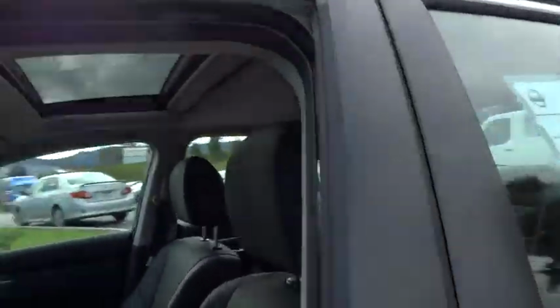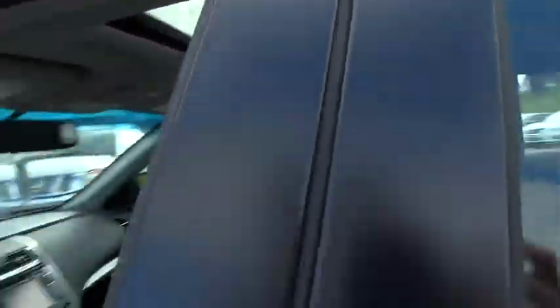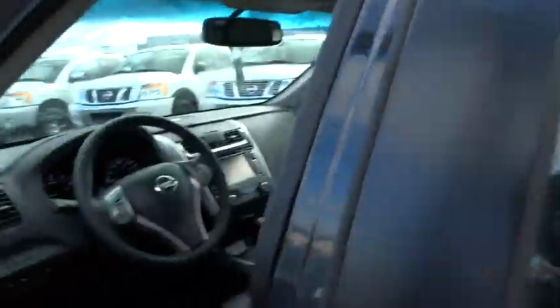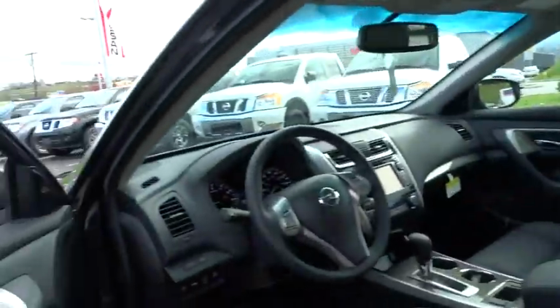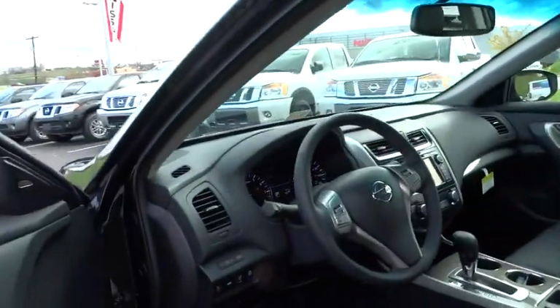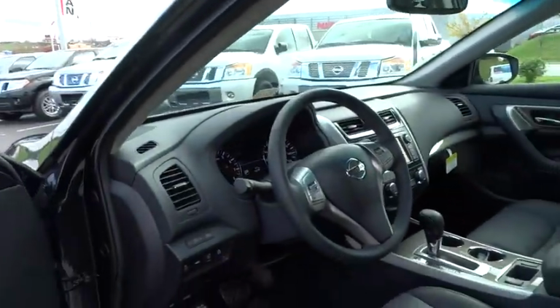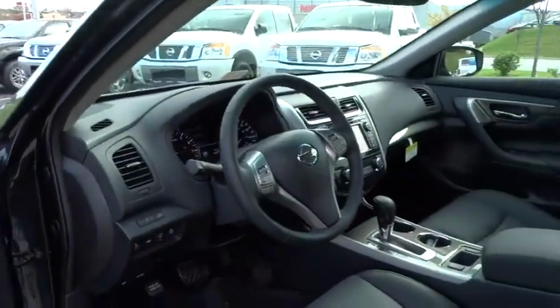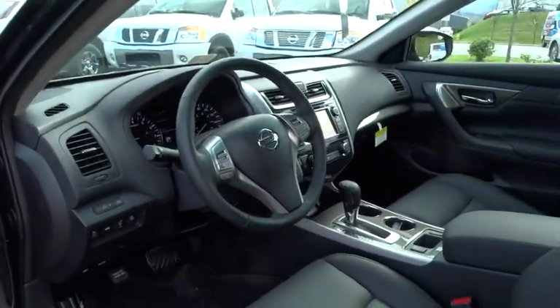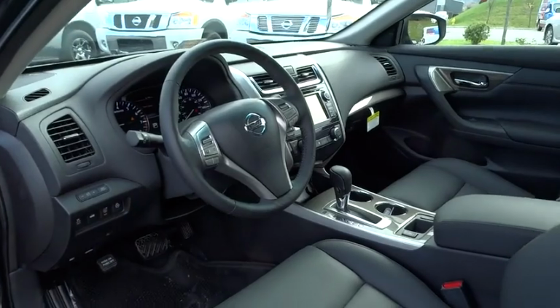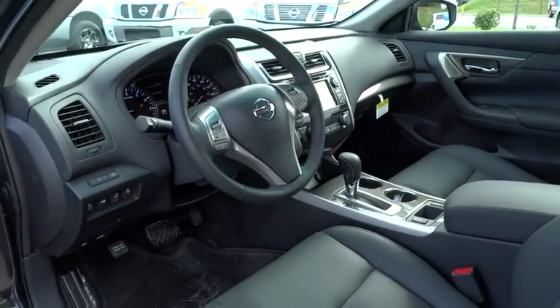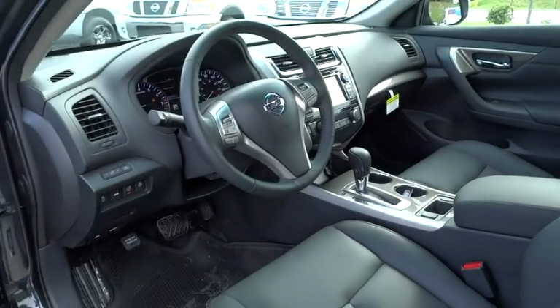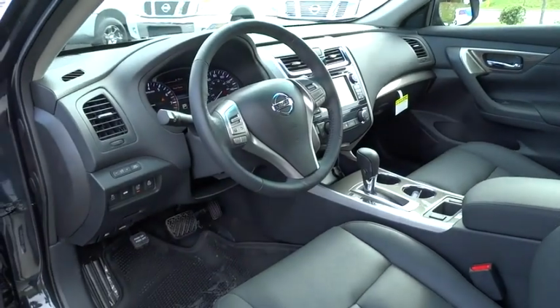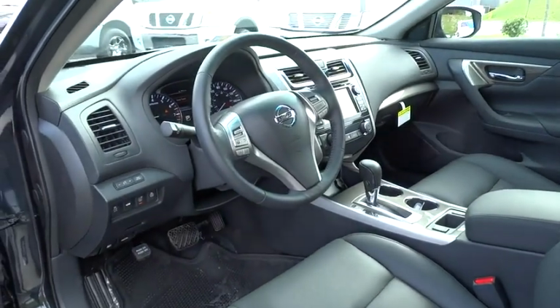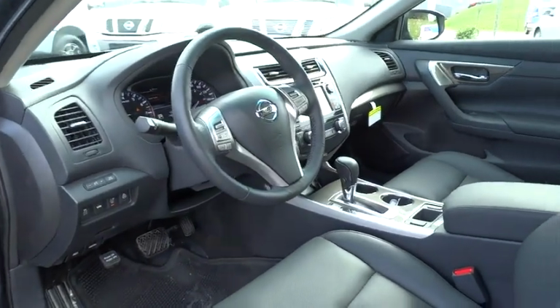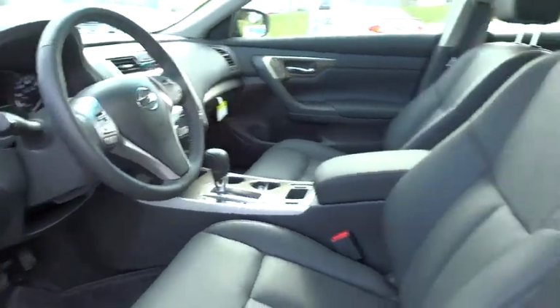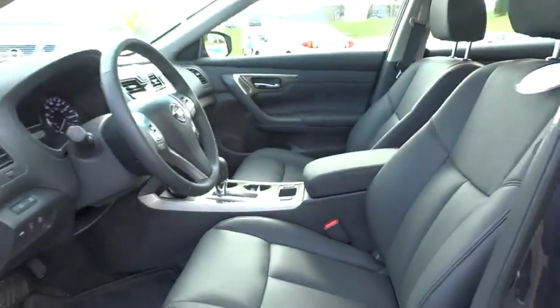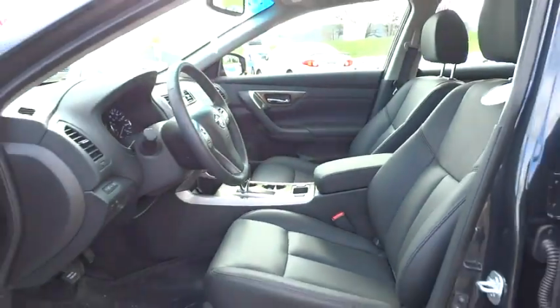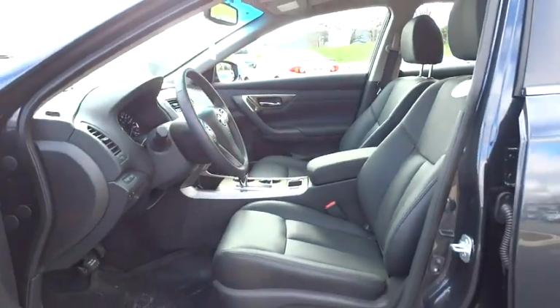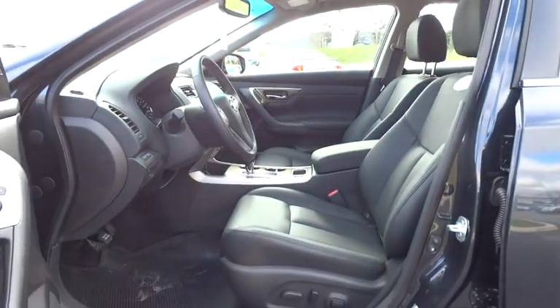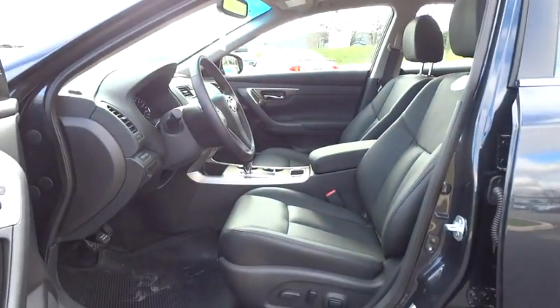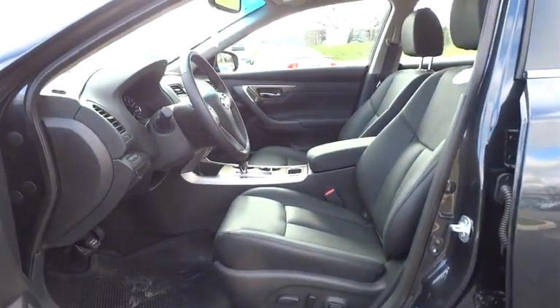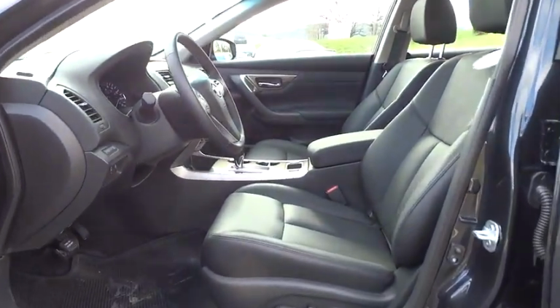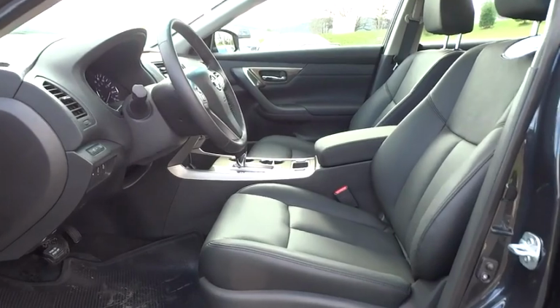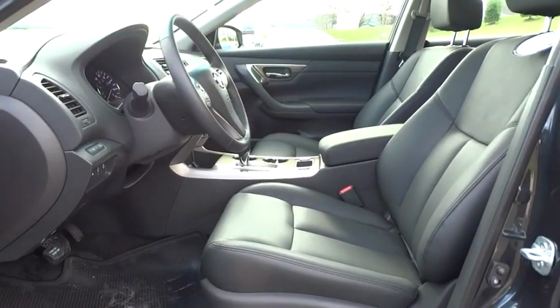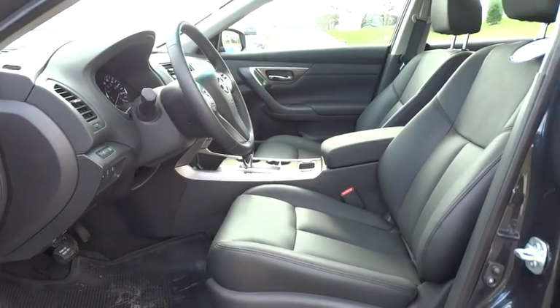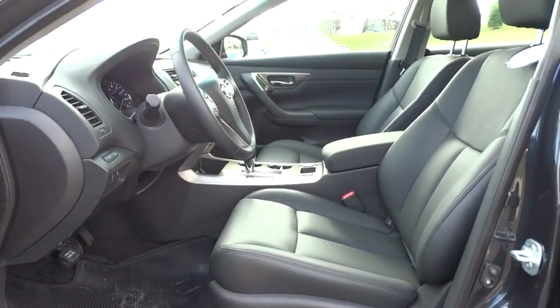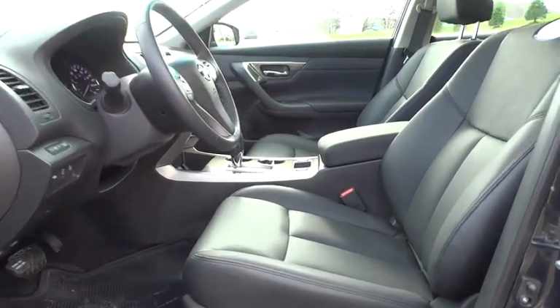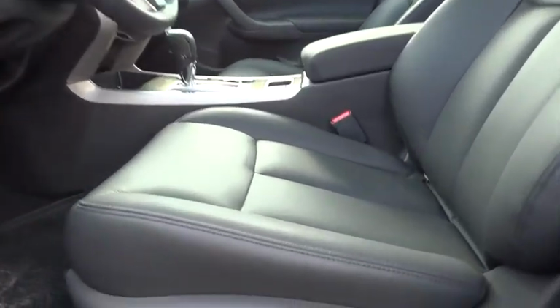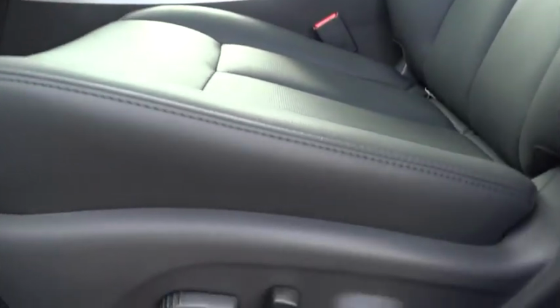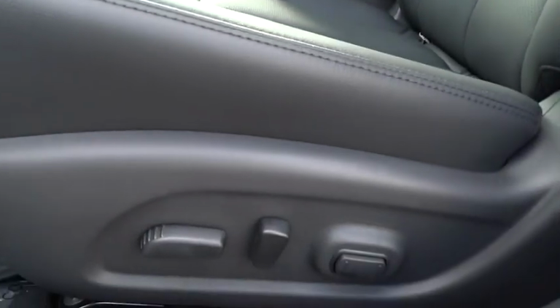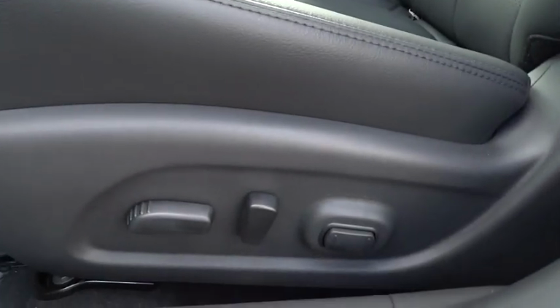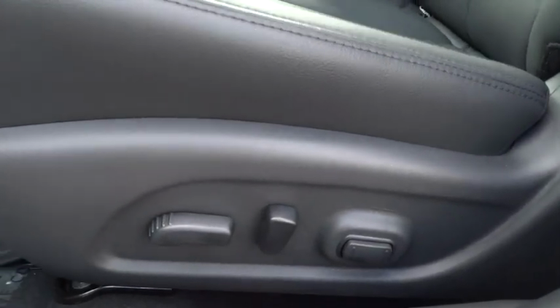Steering wheel audio control, backup camera, leather-wrapped steering wheel, Bluetooth, power steering, adjustable steering wheel, driver airbag, cruise control, auto-dimming rear view mirror.